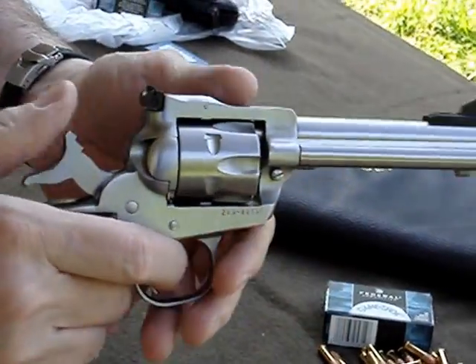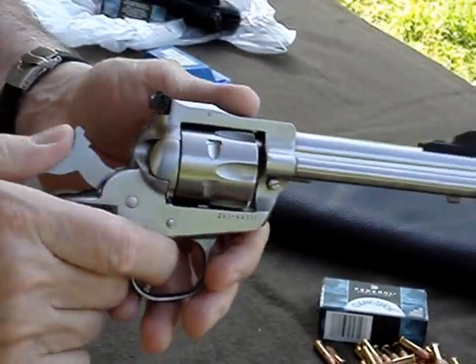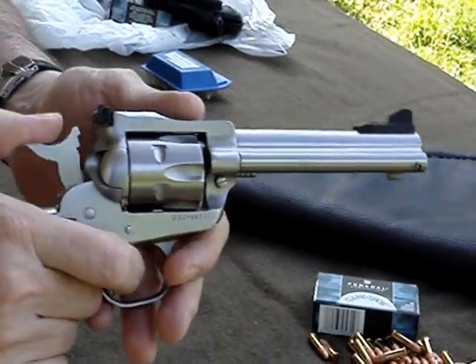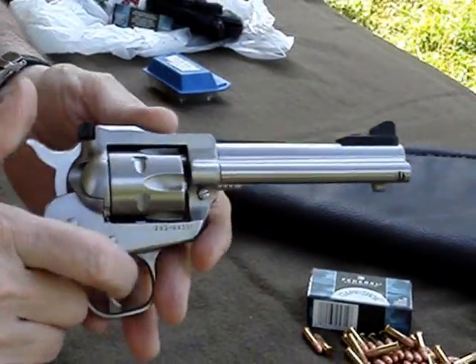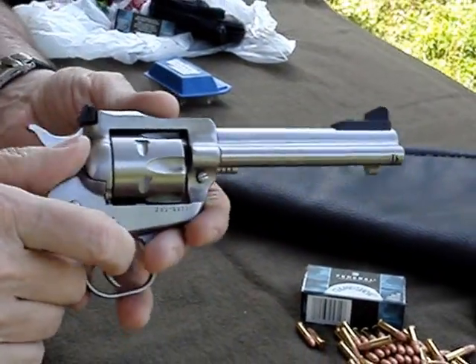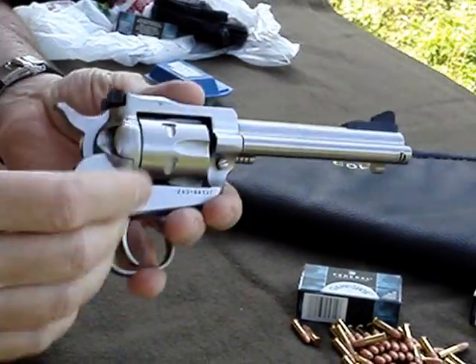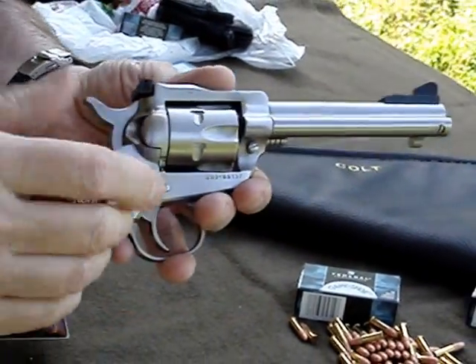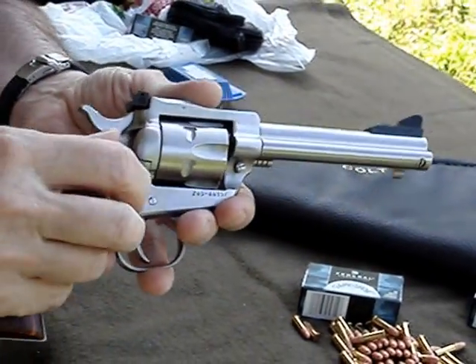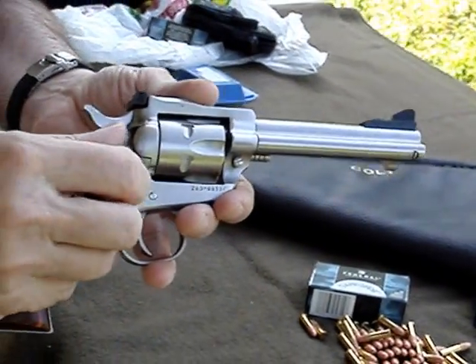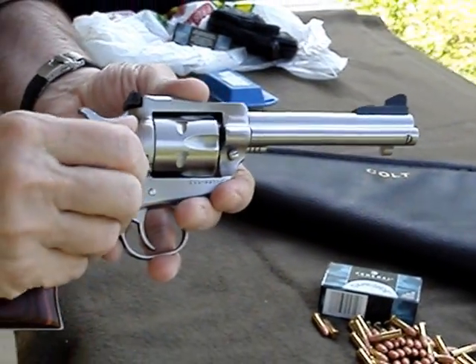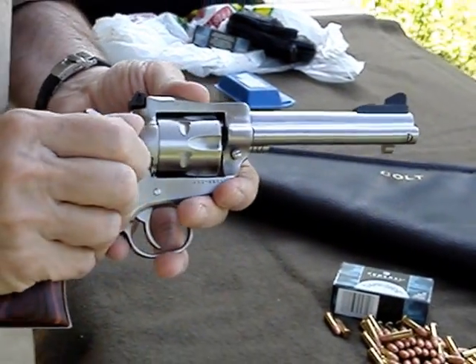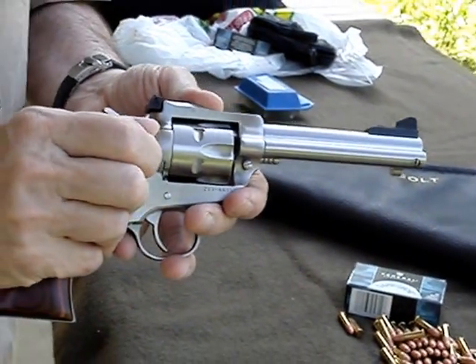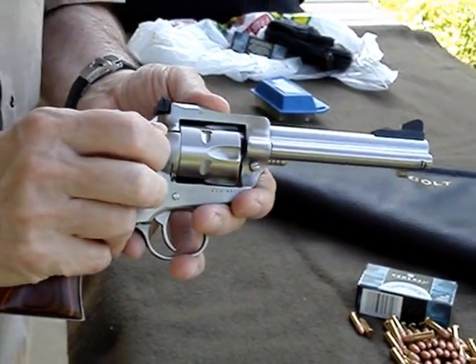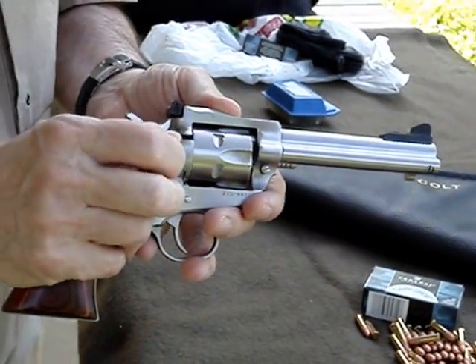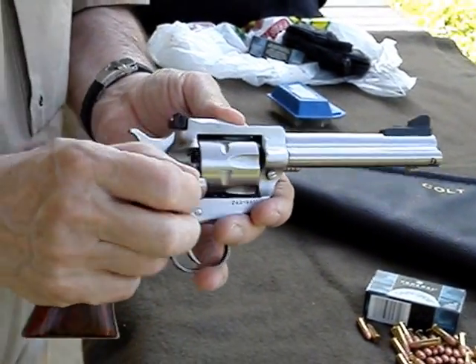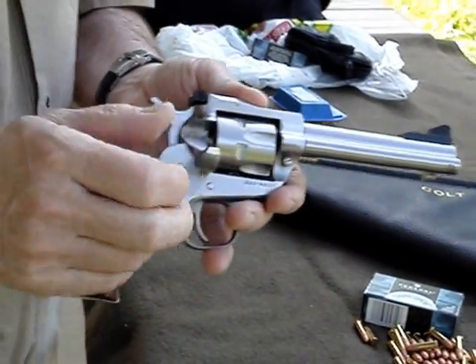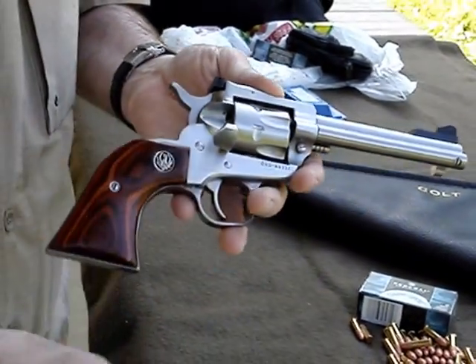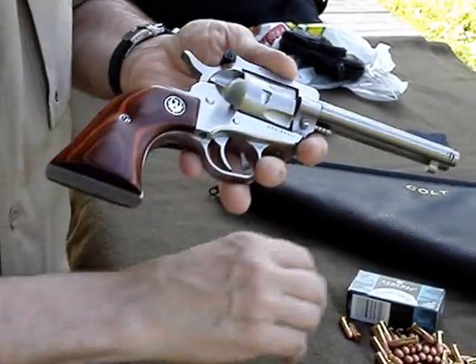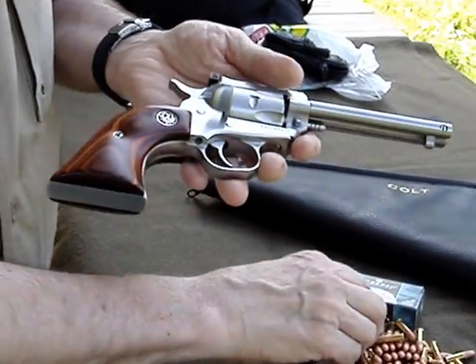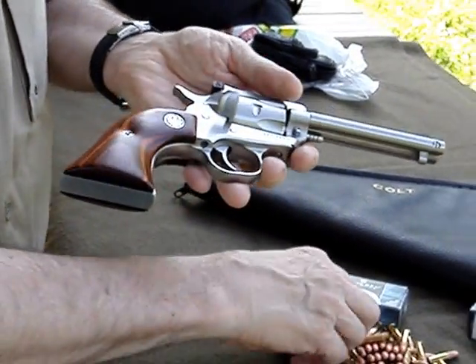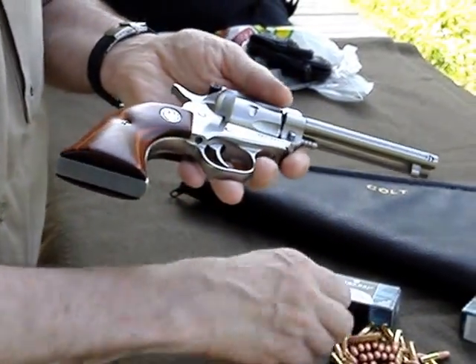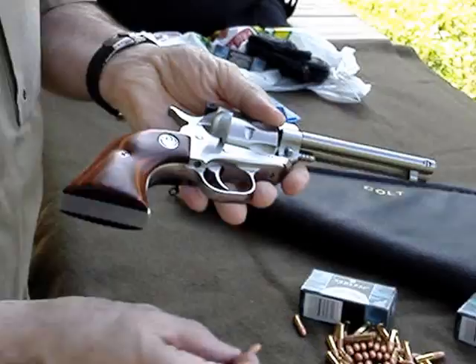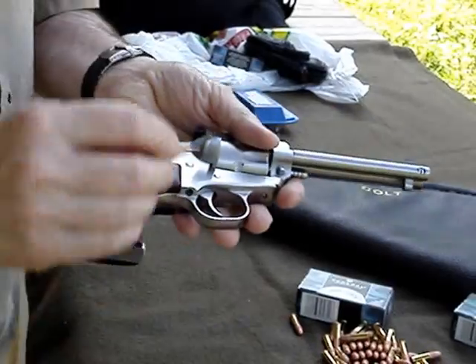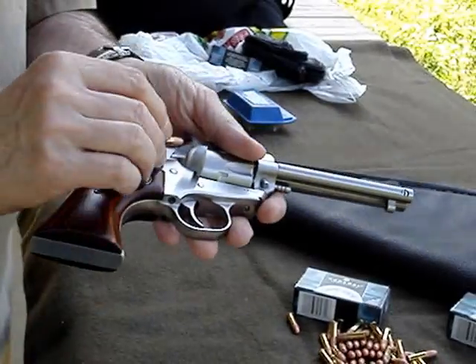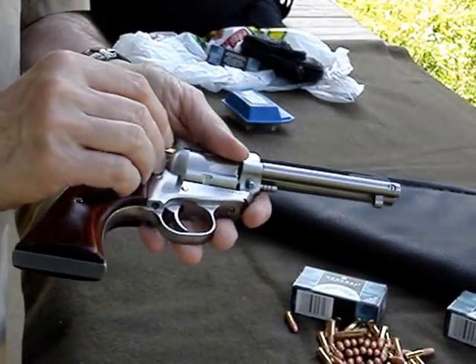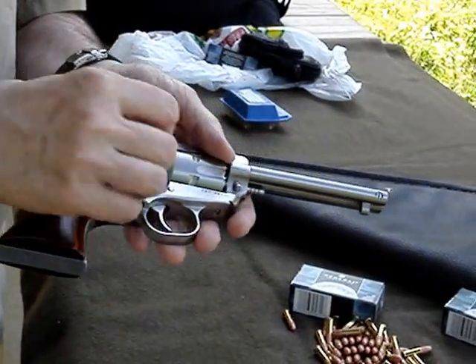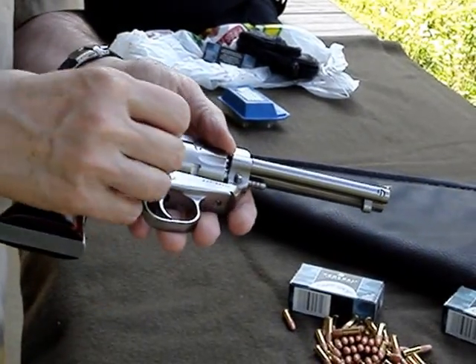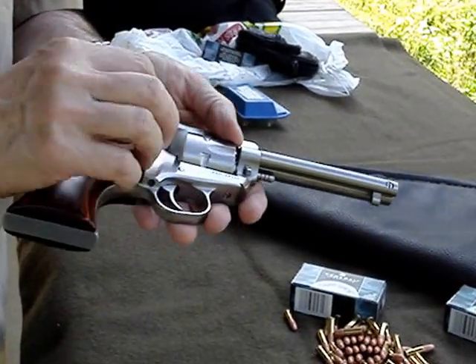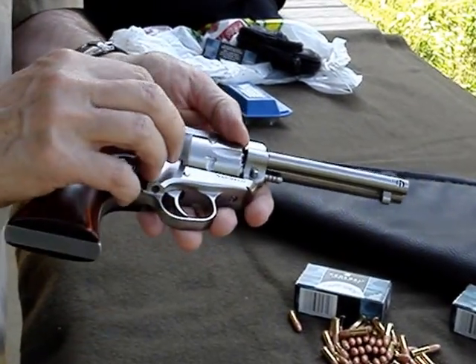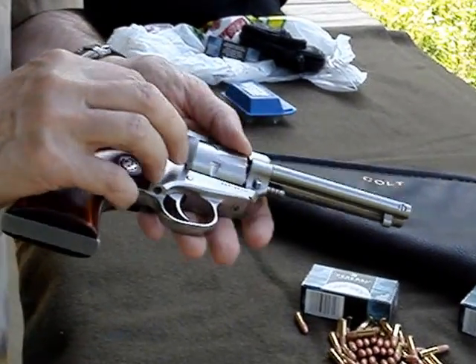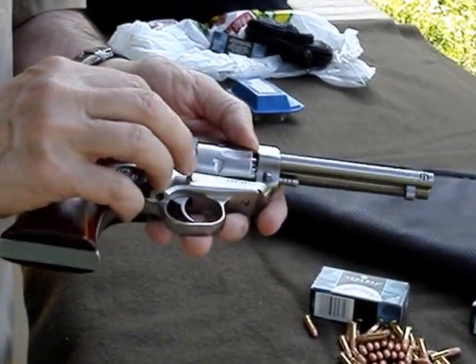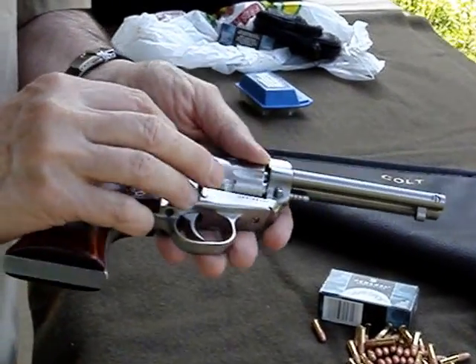But this is a safer gun. This is the first time I'm shooting it with the .22 long rifle cylinder.